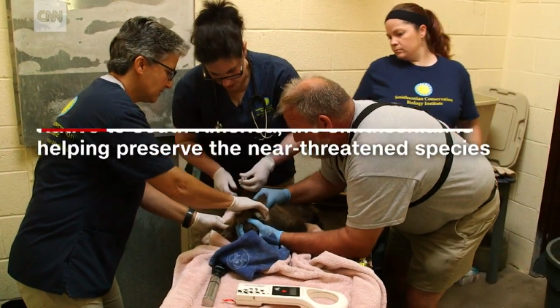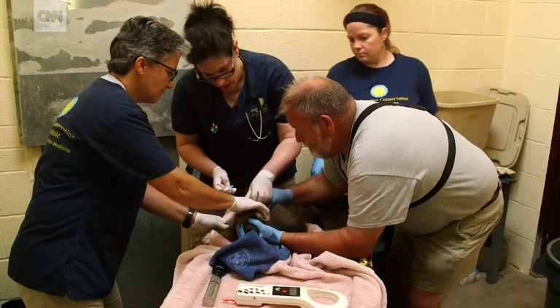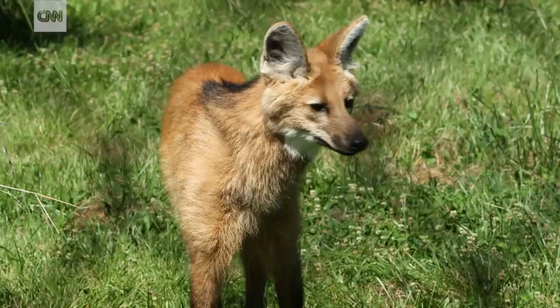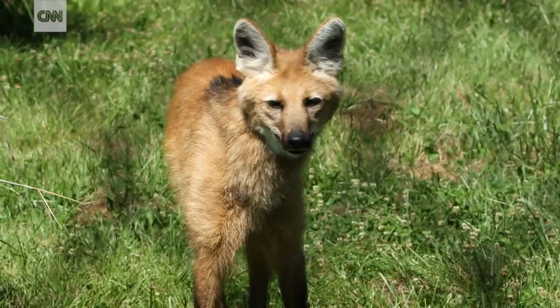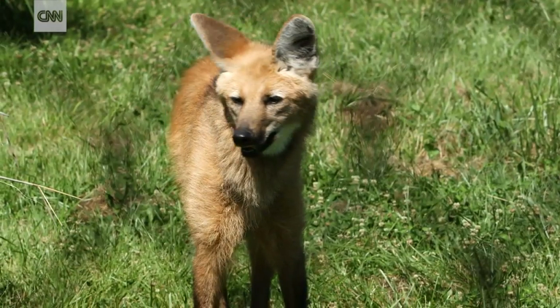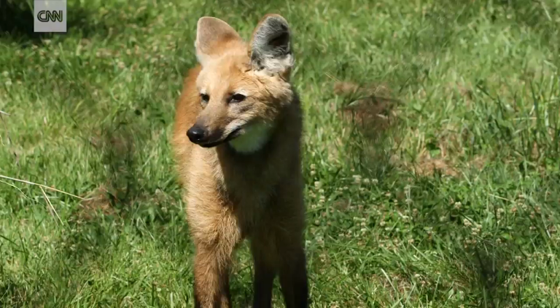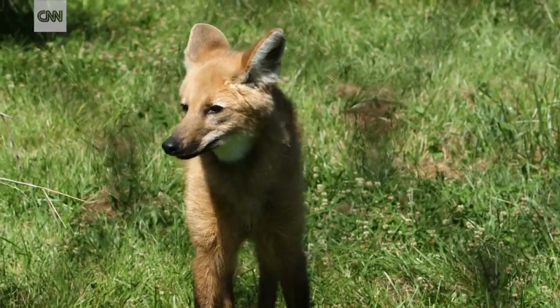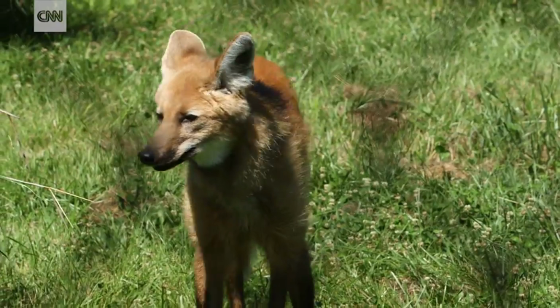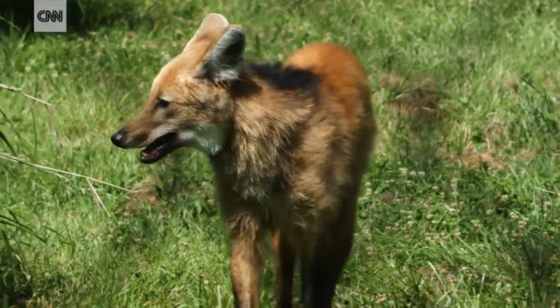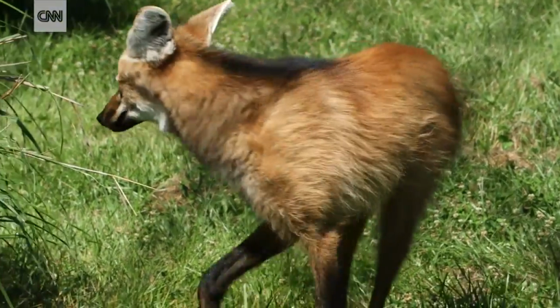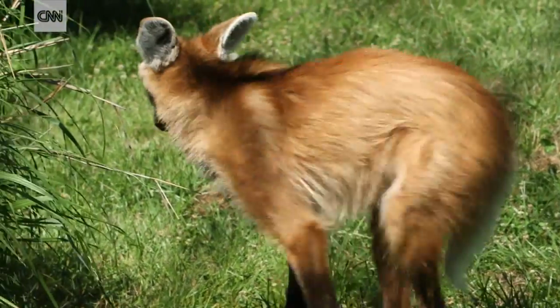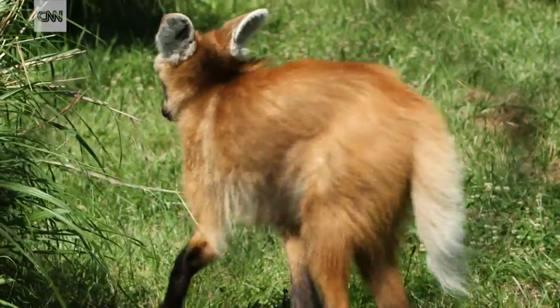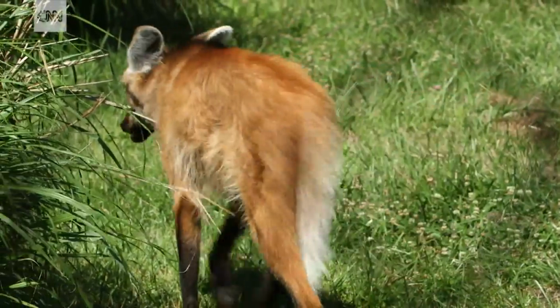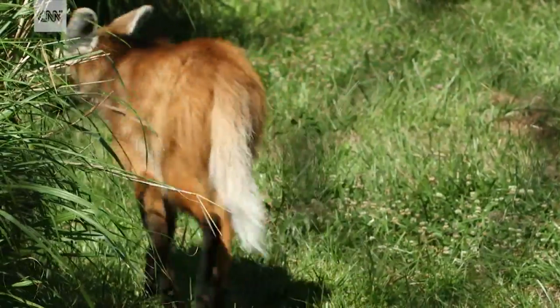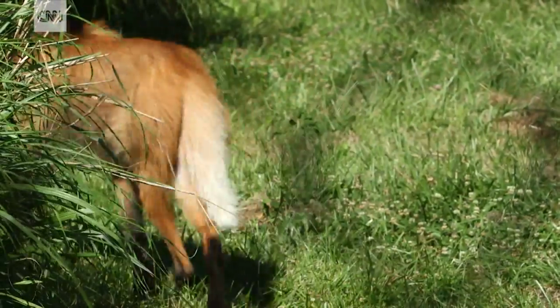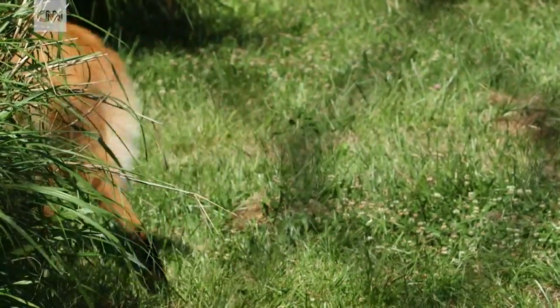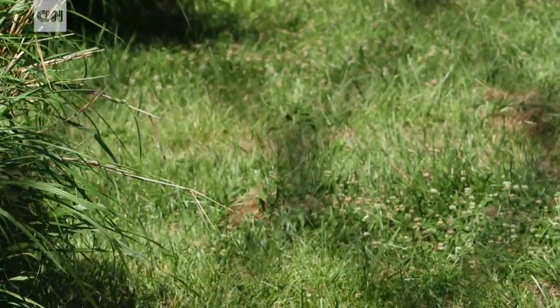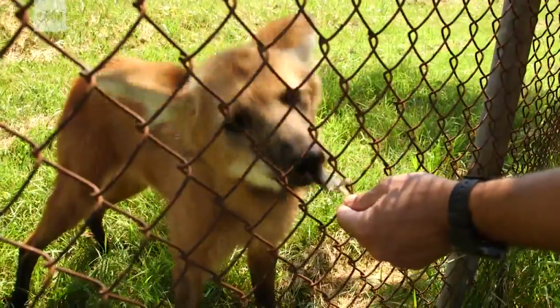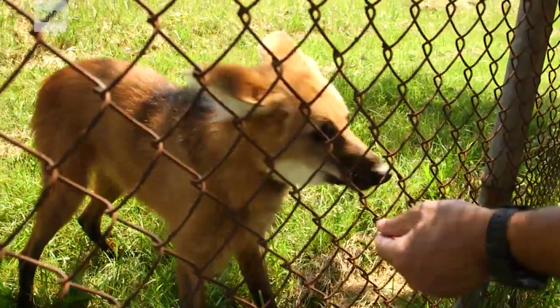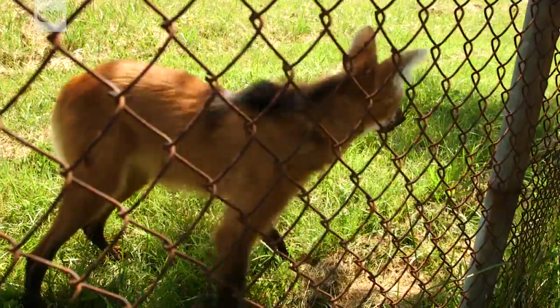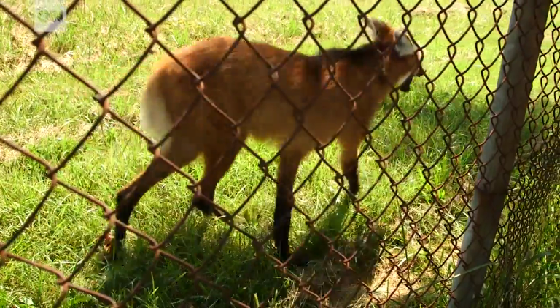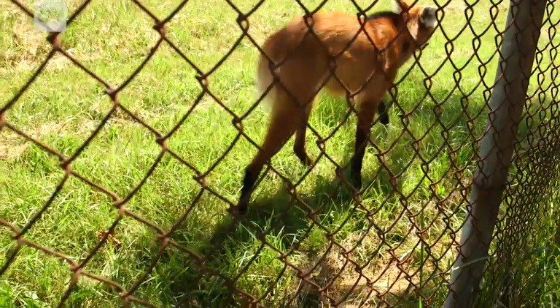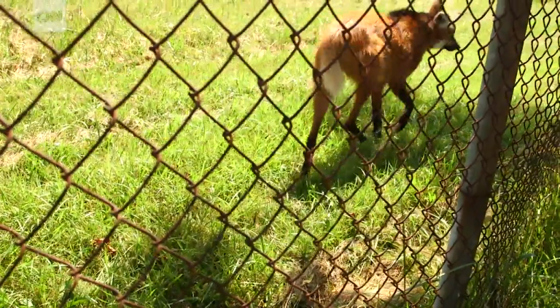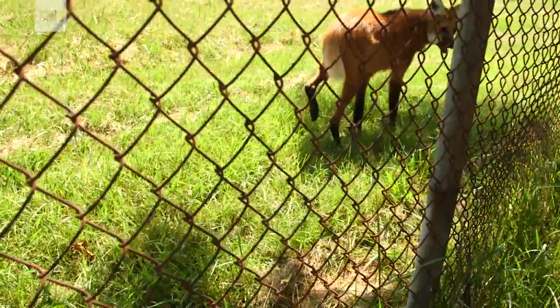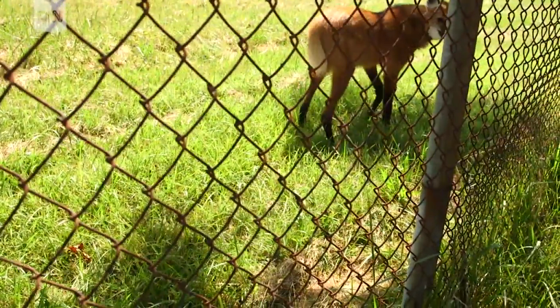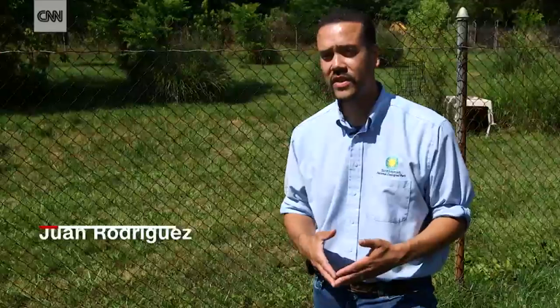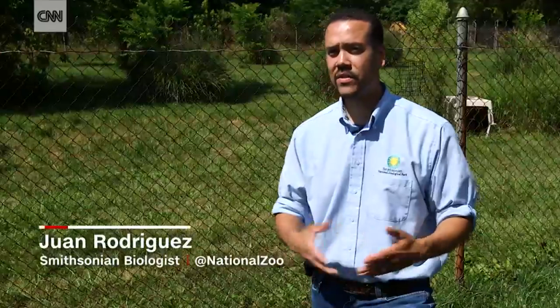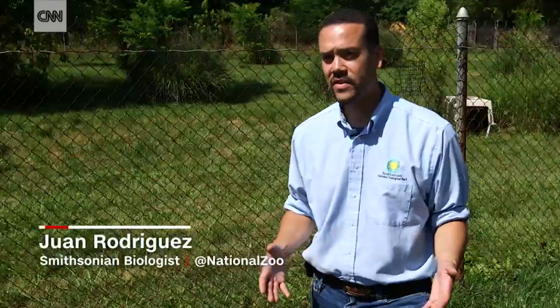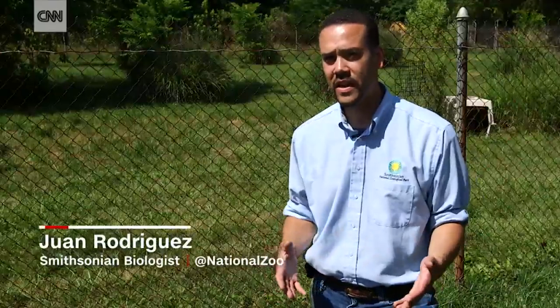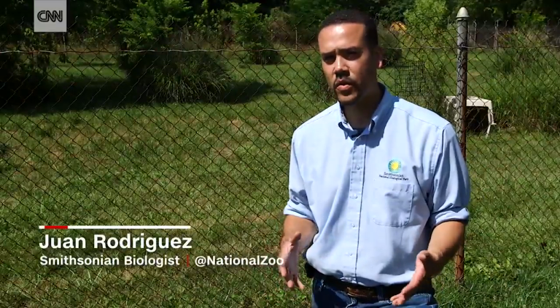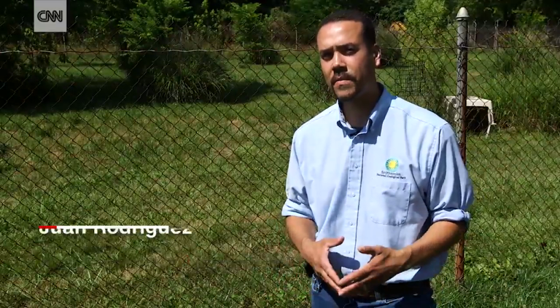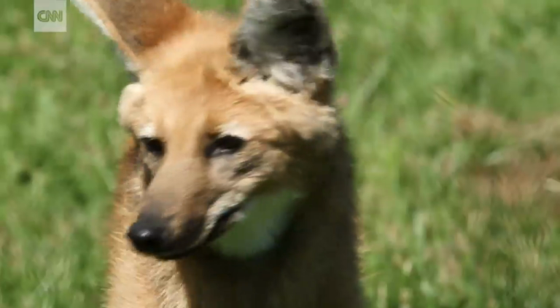If you look at their backs, for the adults, they have that black sort of mane along their back. So that's what they call maned wolves. But these guys actually aren't wolves. They look almost like foxes on stilts. And they're actually not related to foxes either. They're actually in their own family of their own.